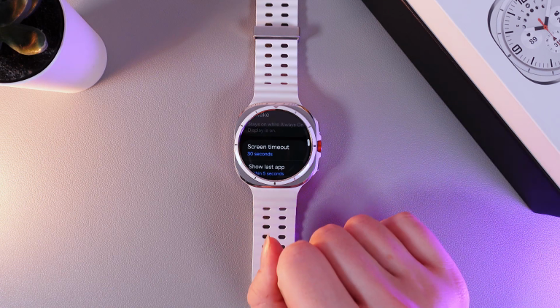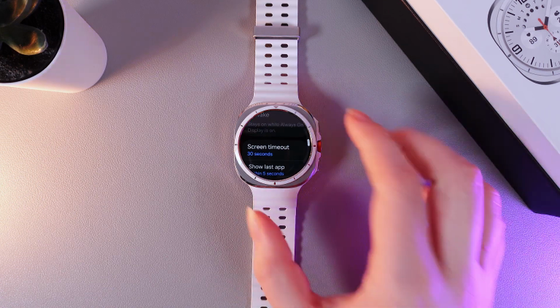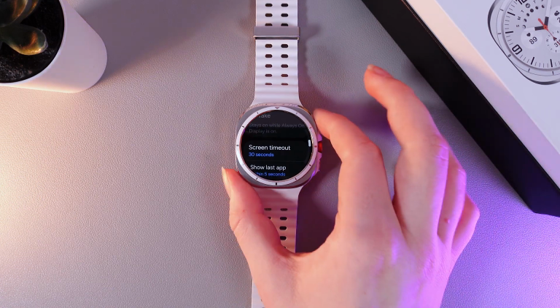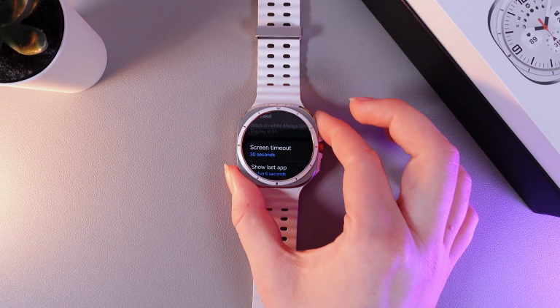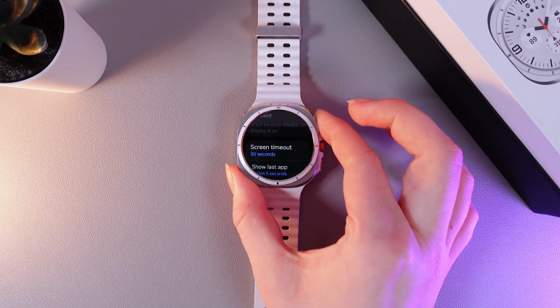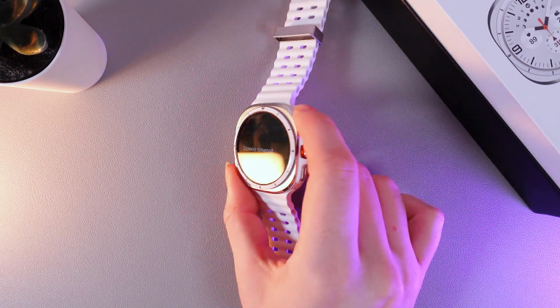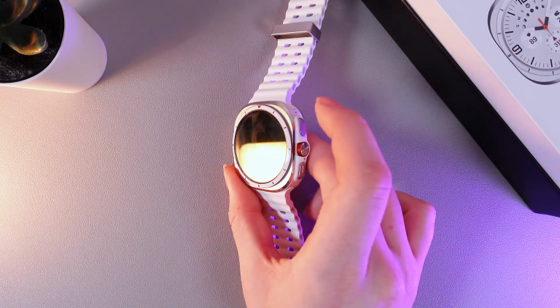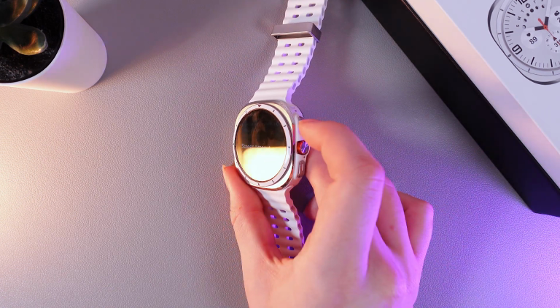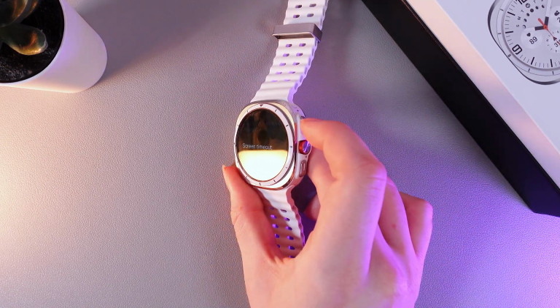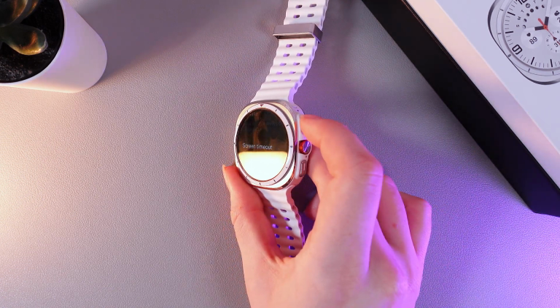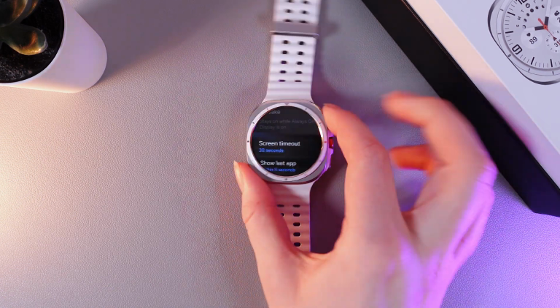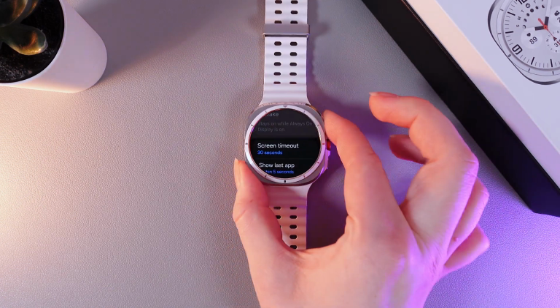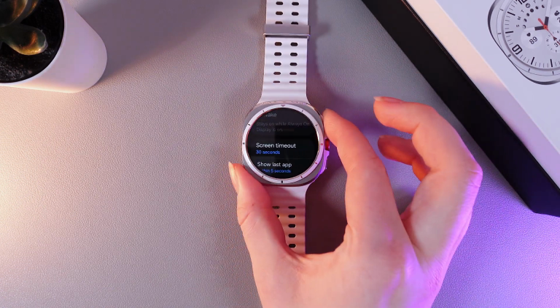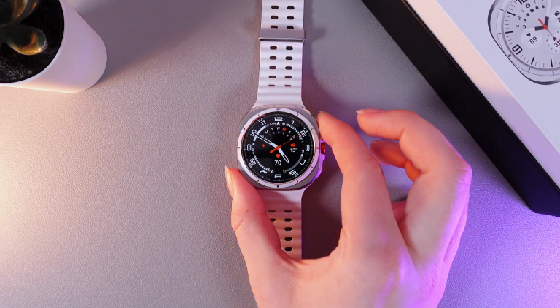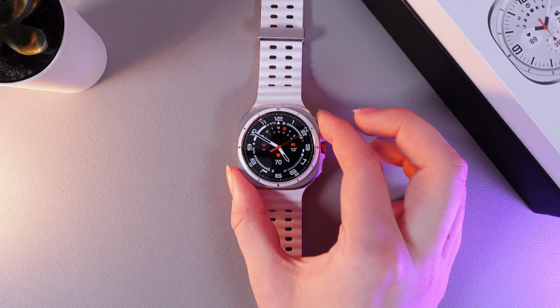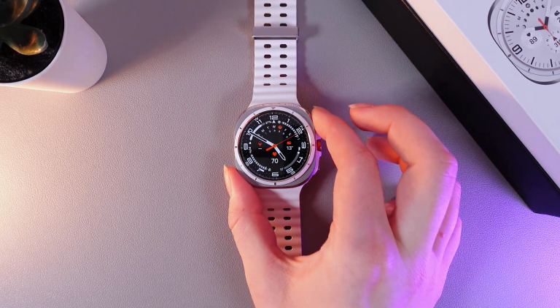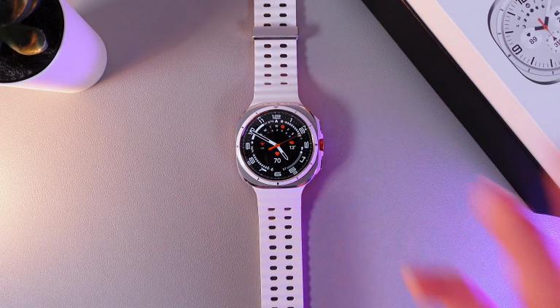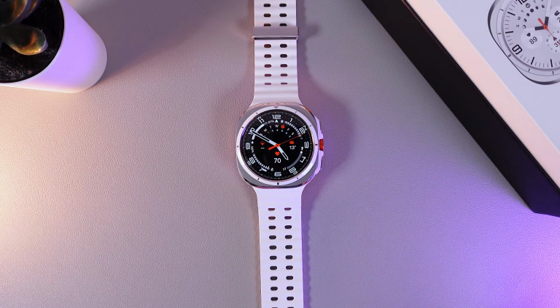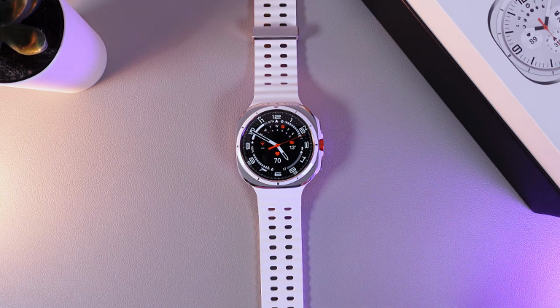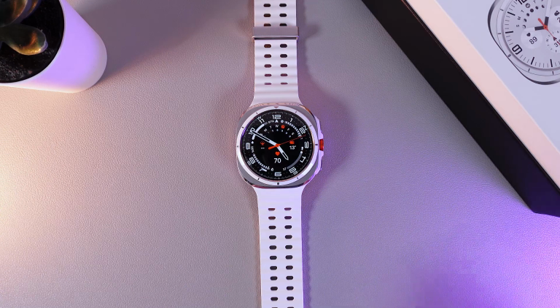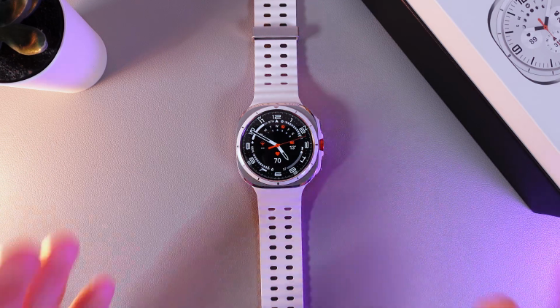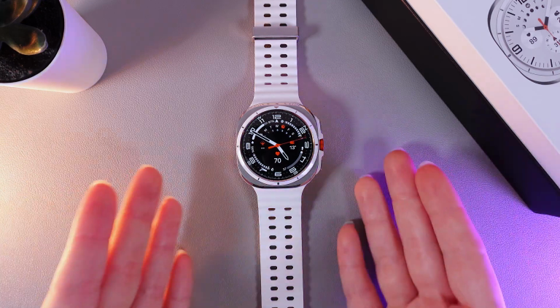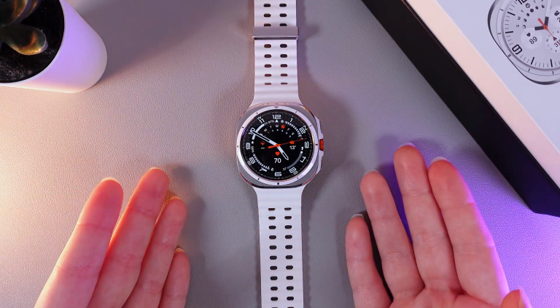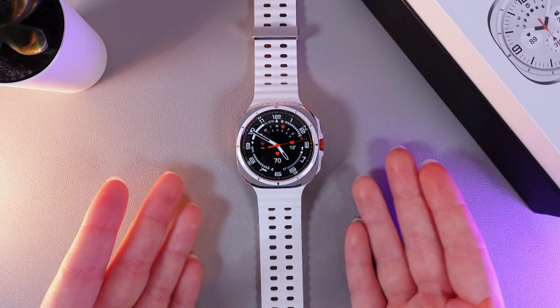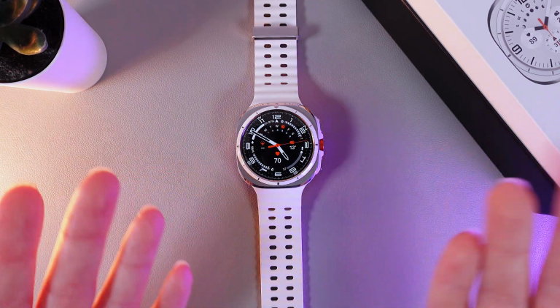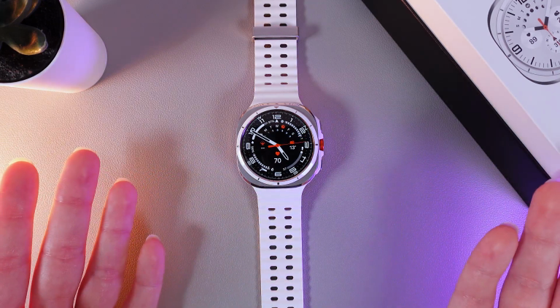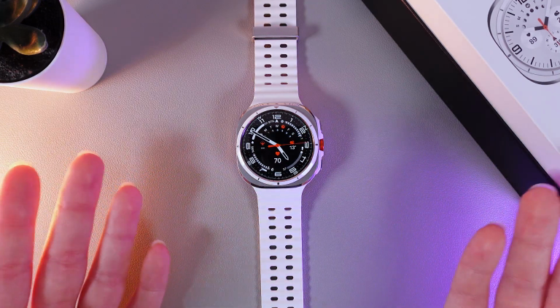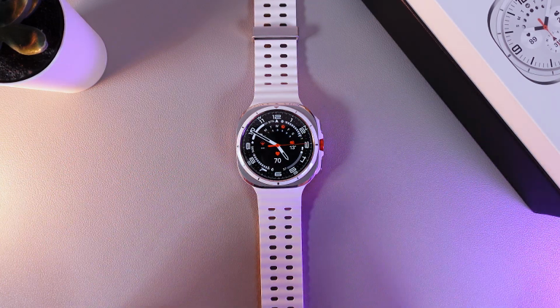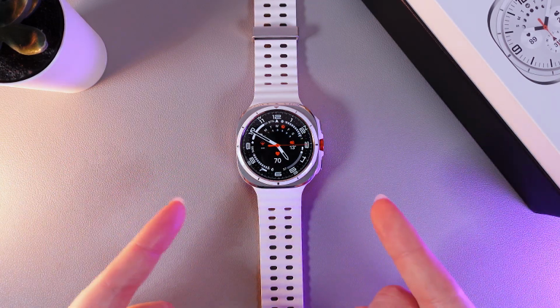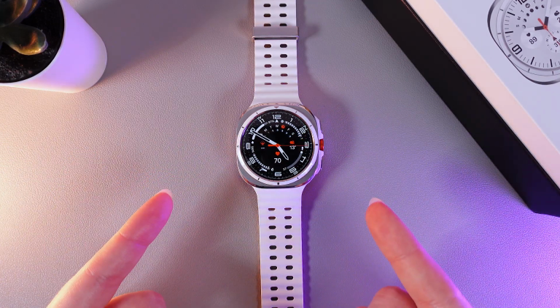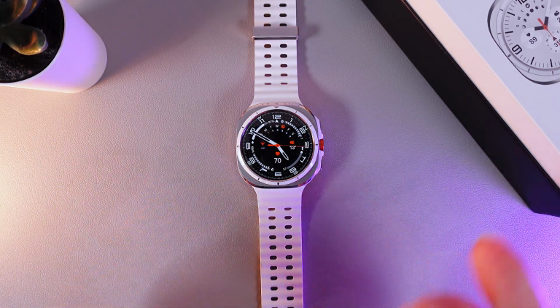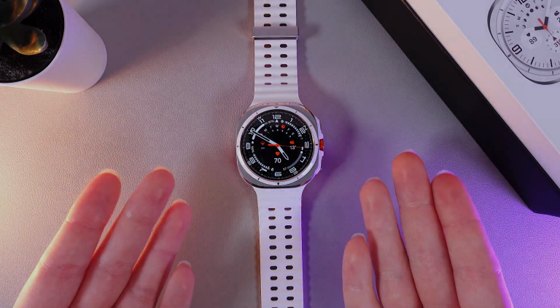Then click the home button, which is located right here, to save the changes. And that was it for today. I hope this video was helpful for you and thank you so much for watching.